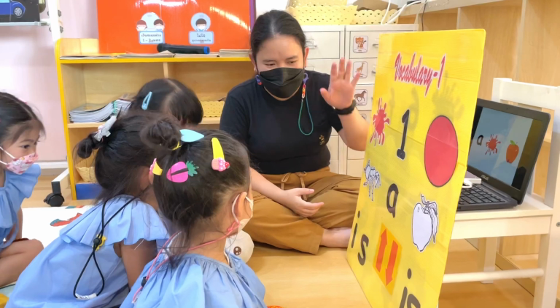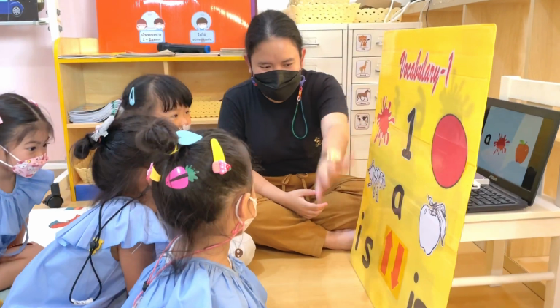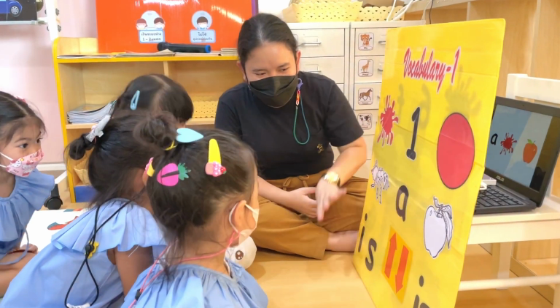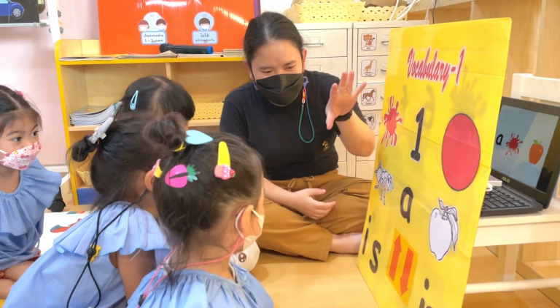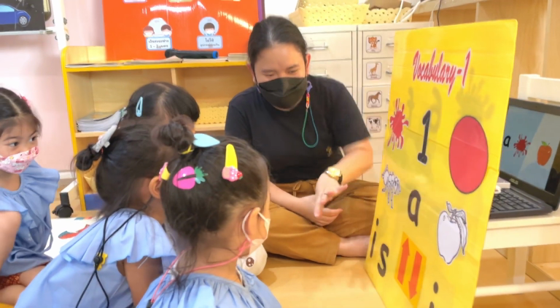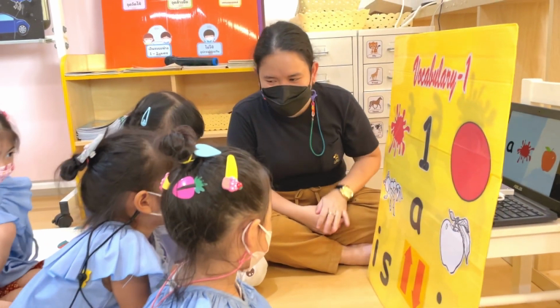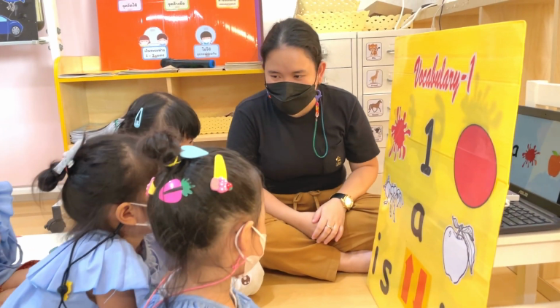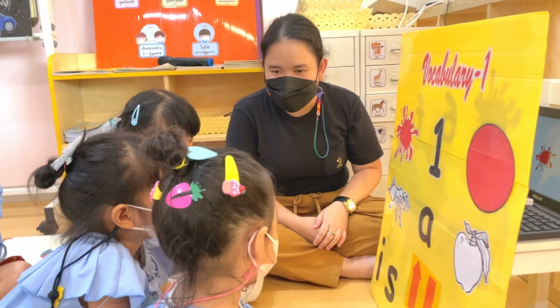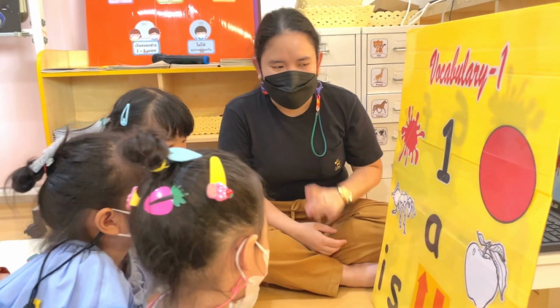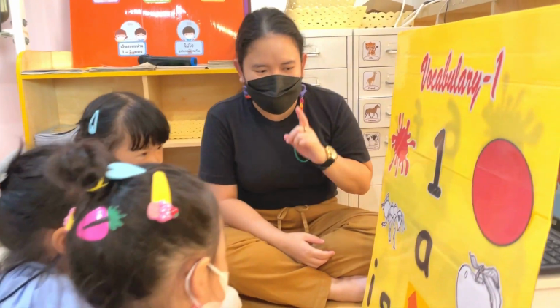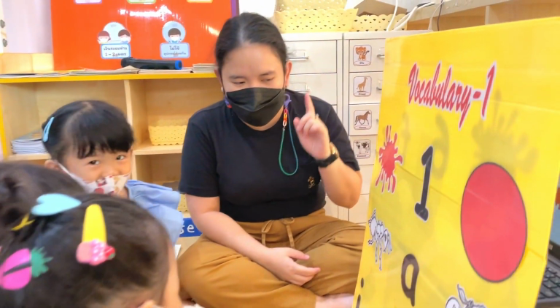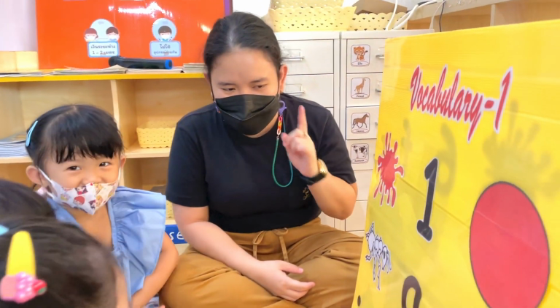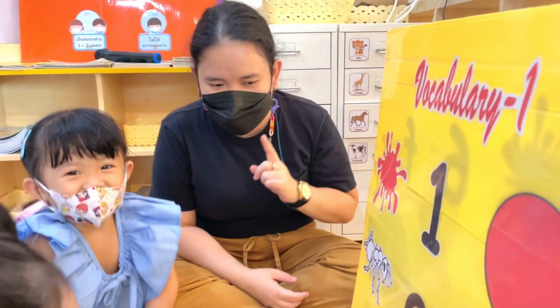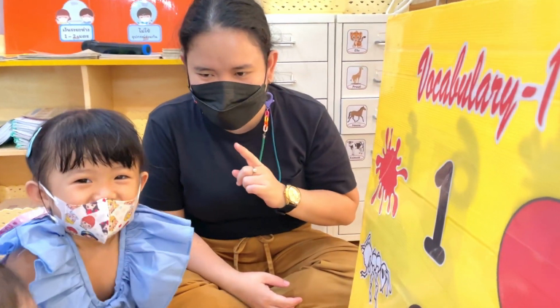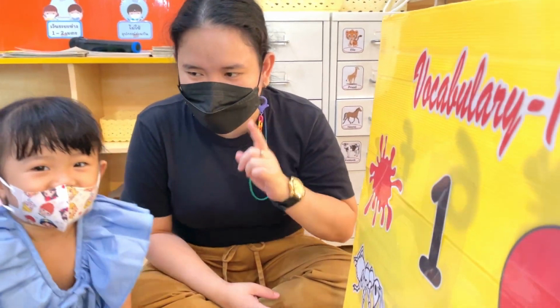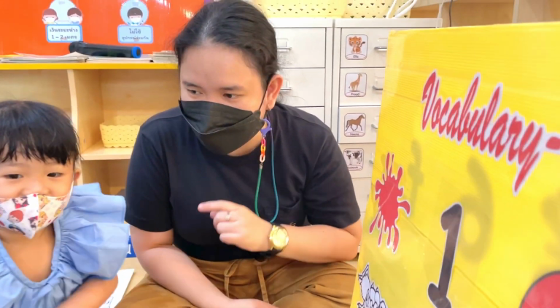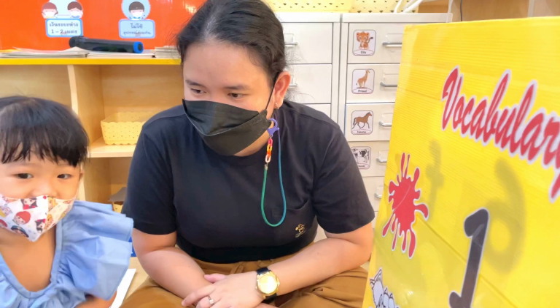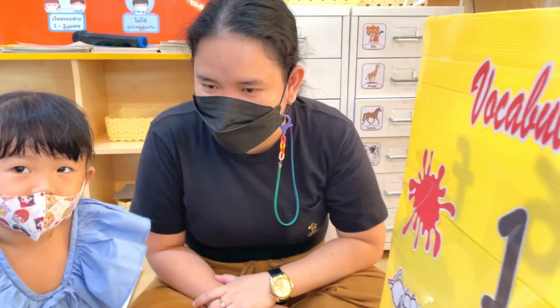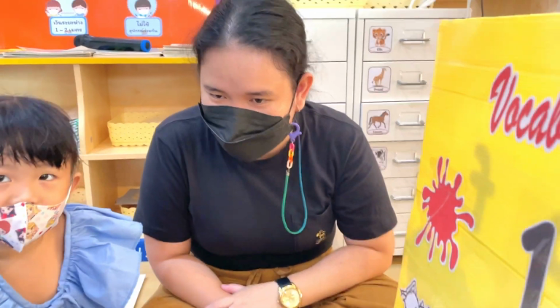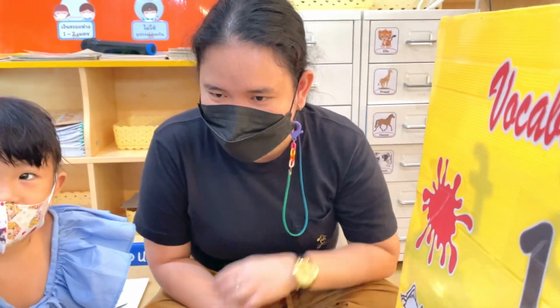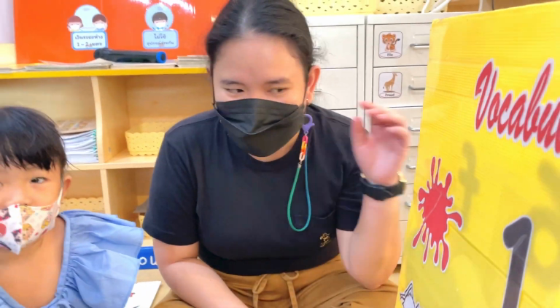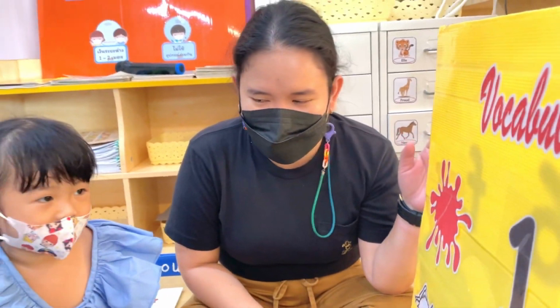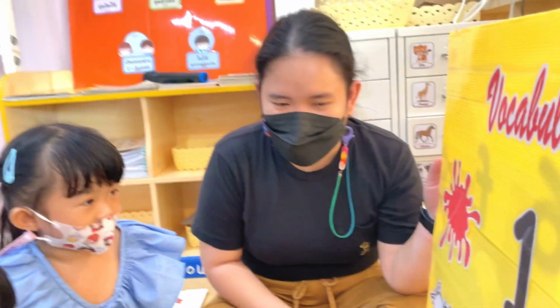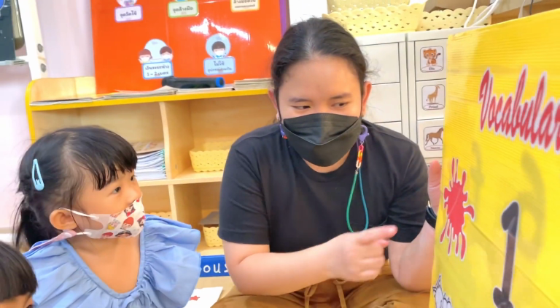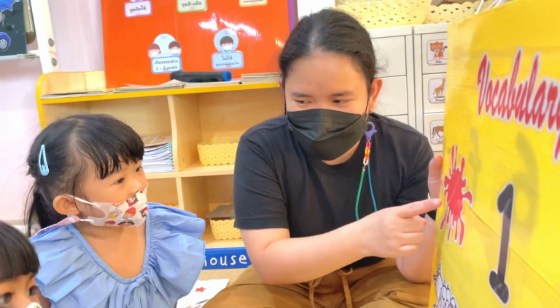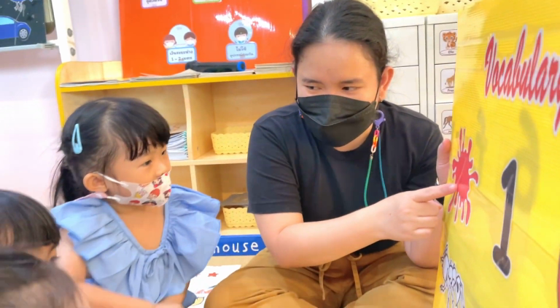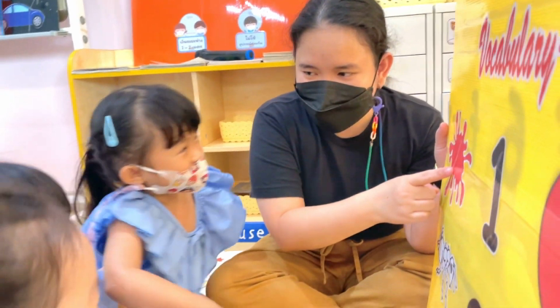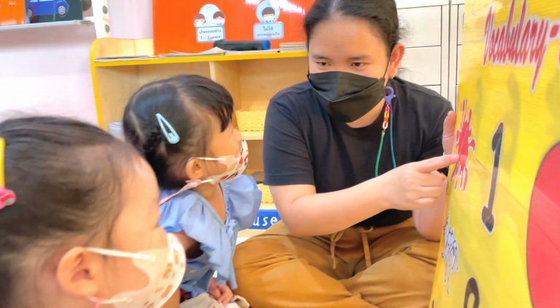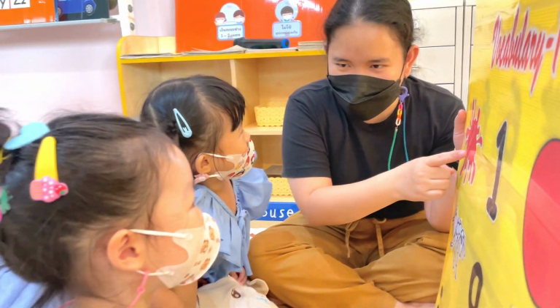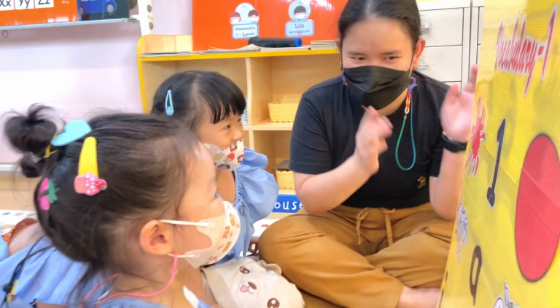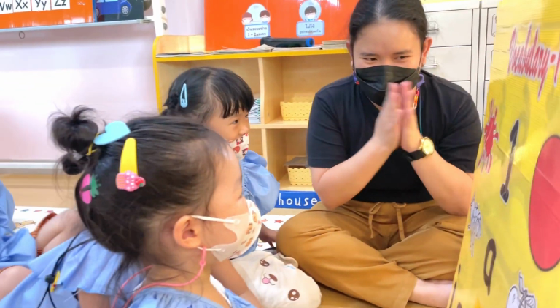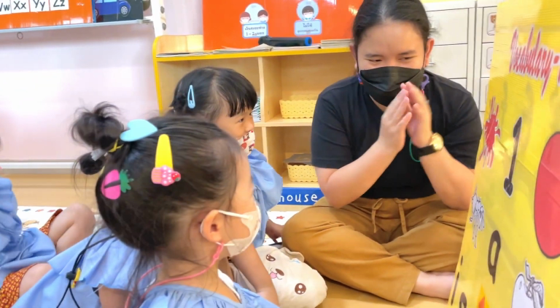Can you identify the pictures on the board? I will point out the pictures and you will tell me what this is. What is this? Red. Very good.